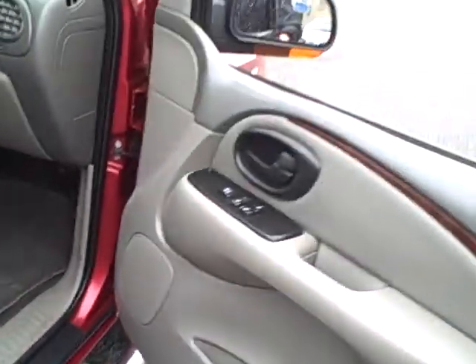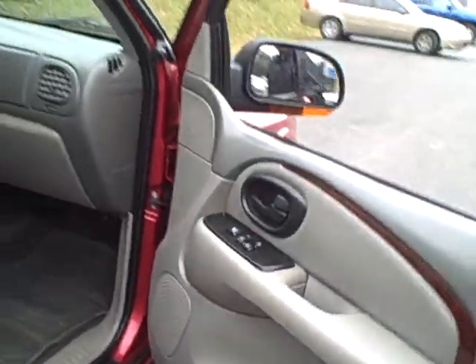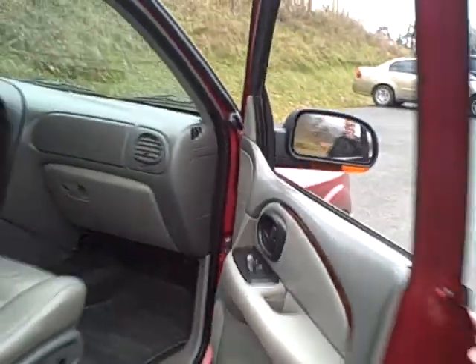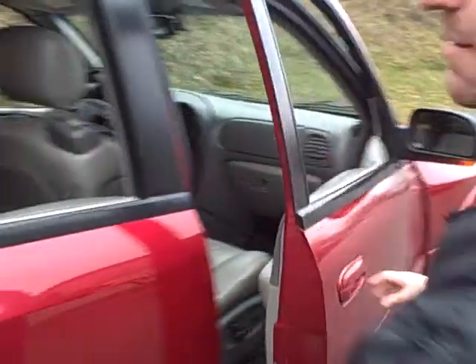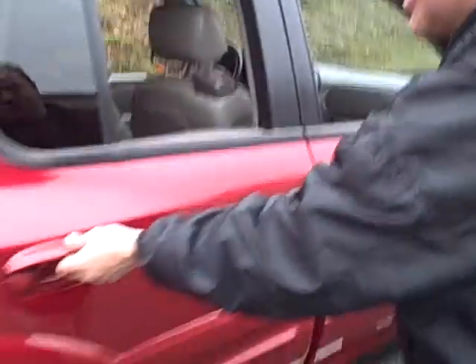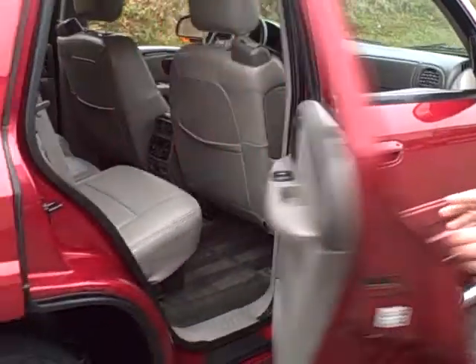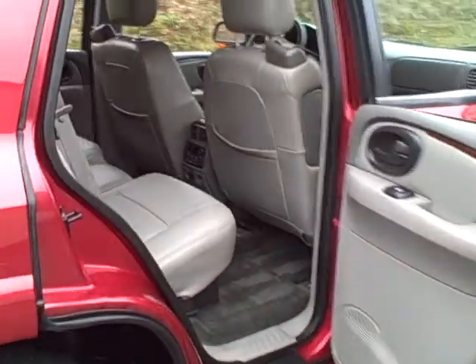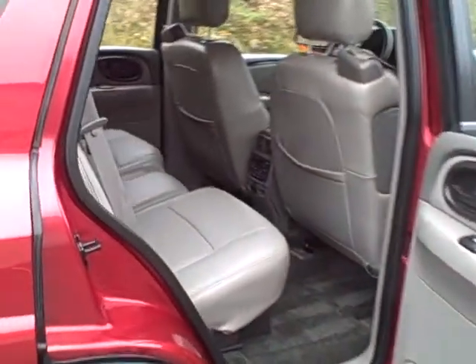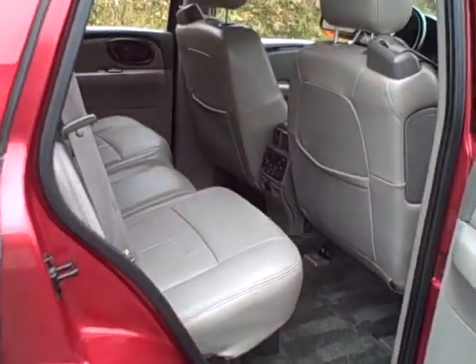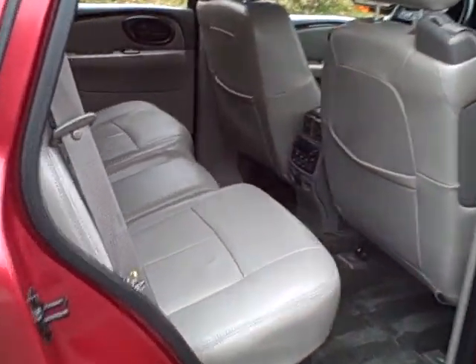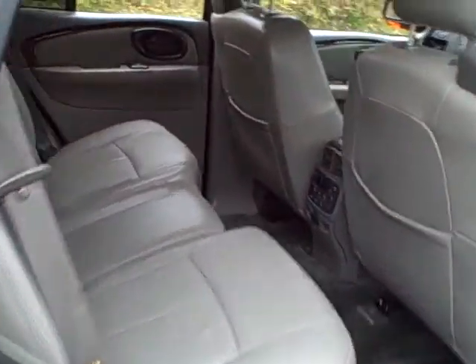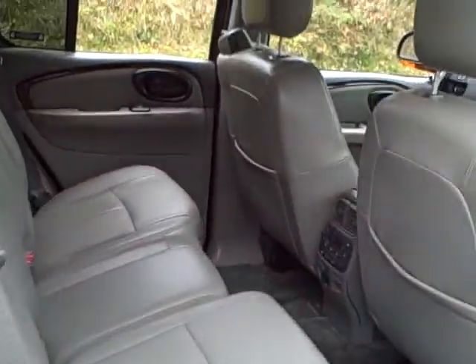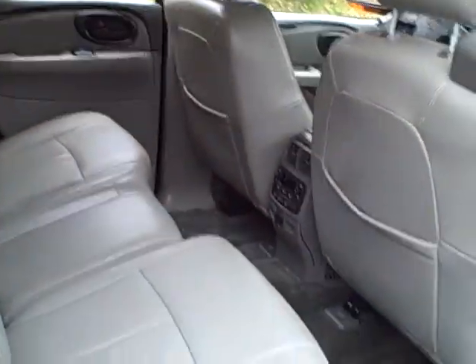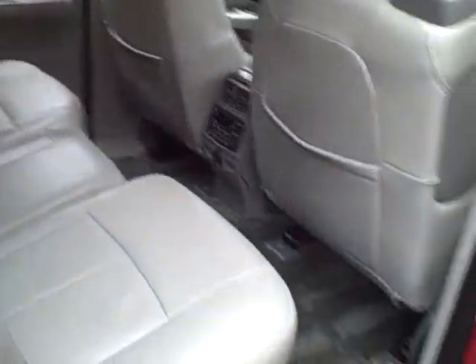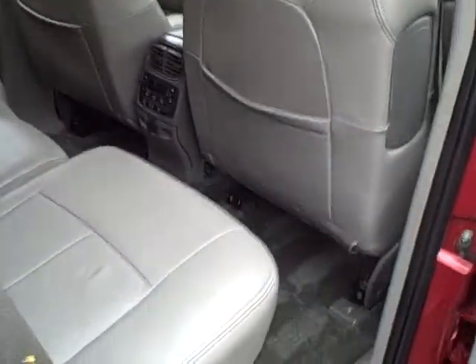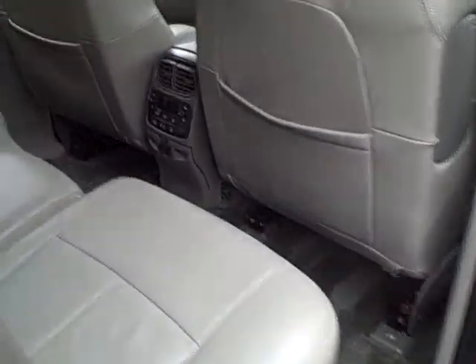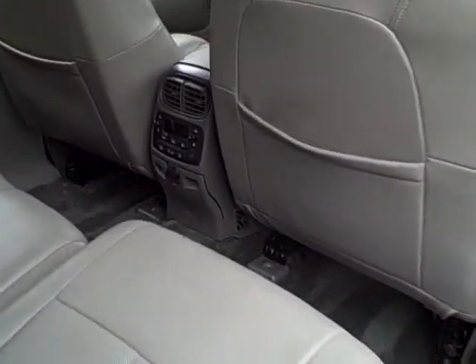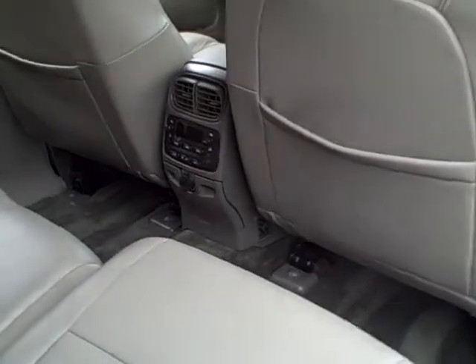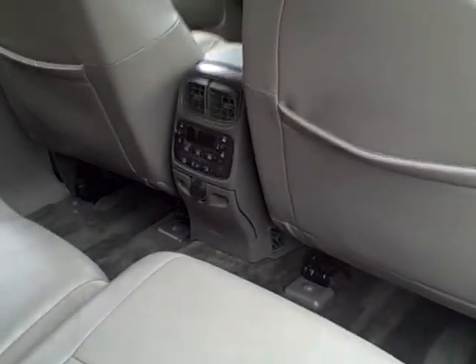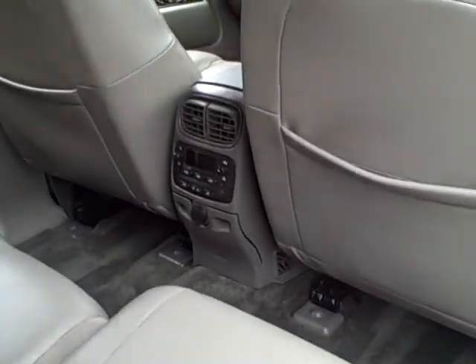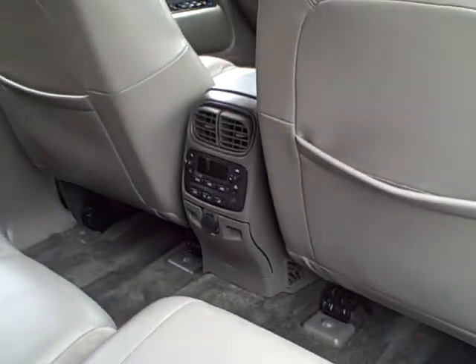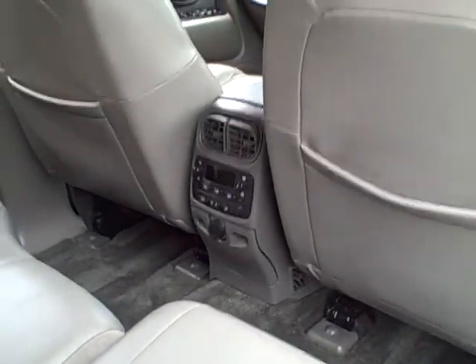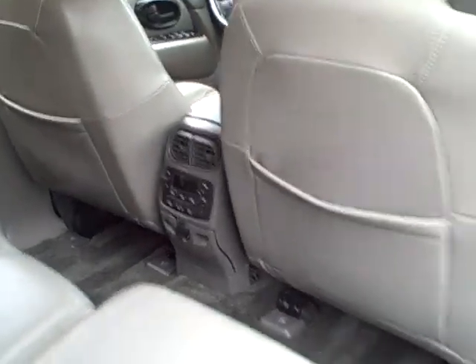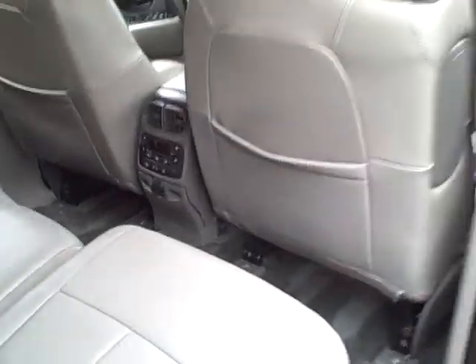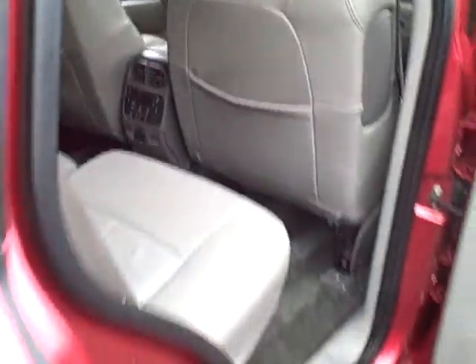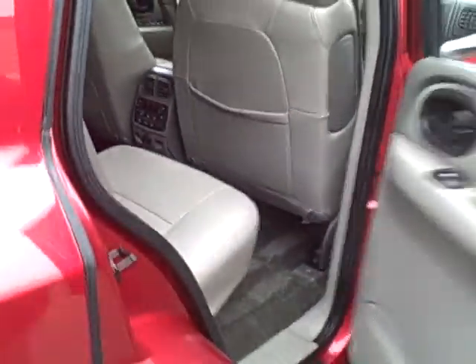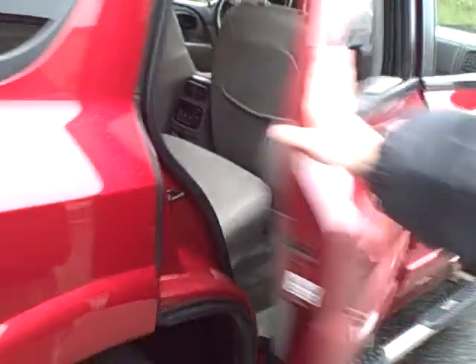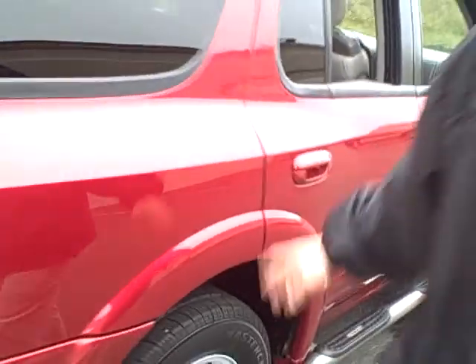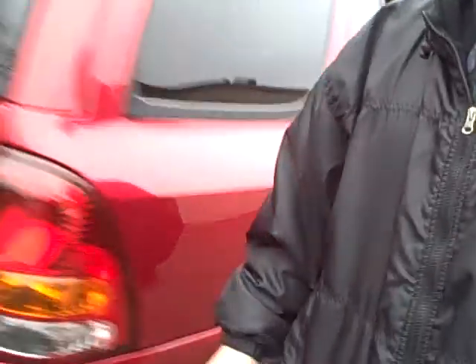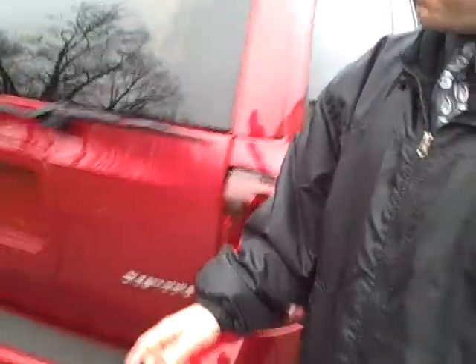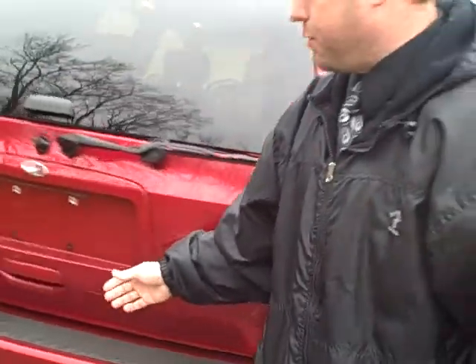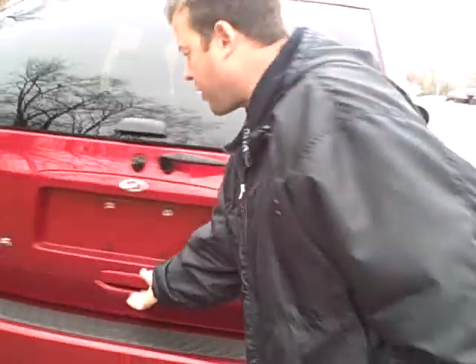Plenty of room in the back — it is five passenger seating. Take a look at the space back there. It also has the rear air controls and the rear audio controls. Nice gray leather interior. If you come to the back, it does have plenty of room for cargo.